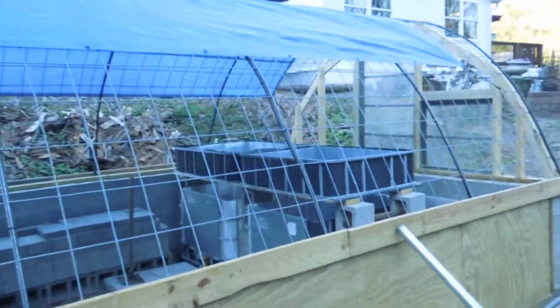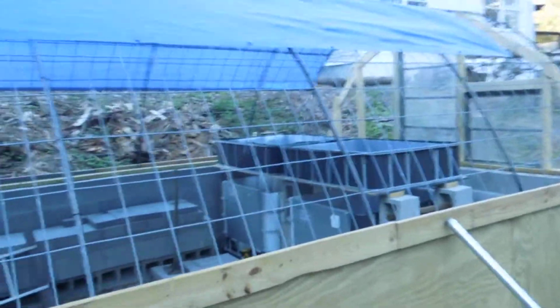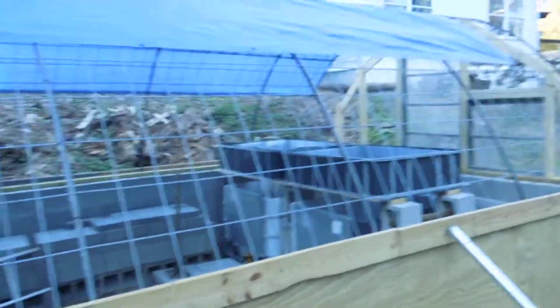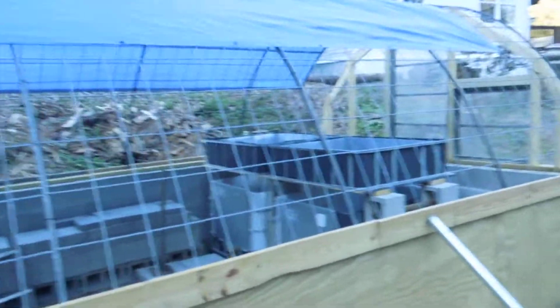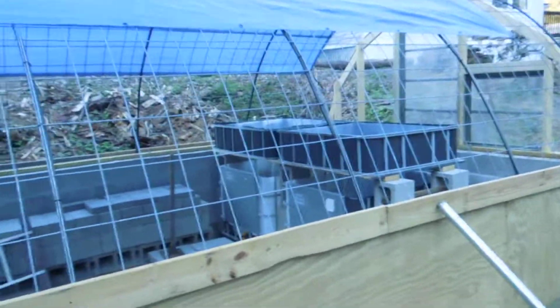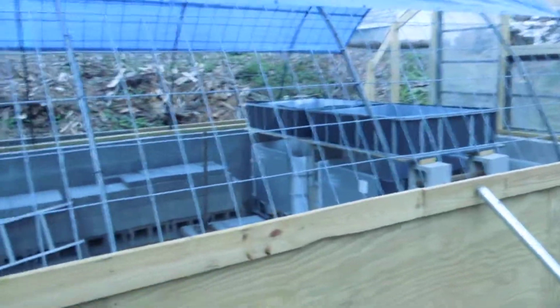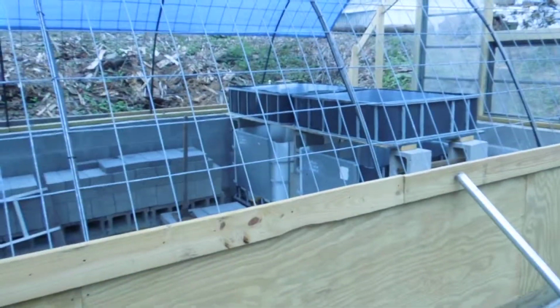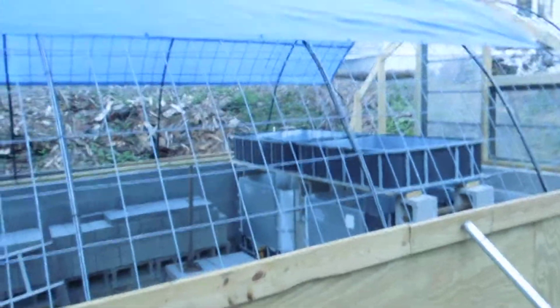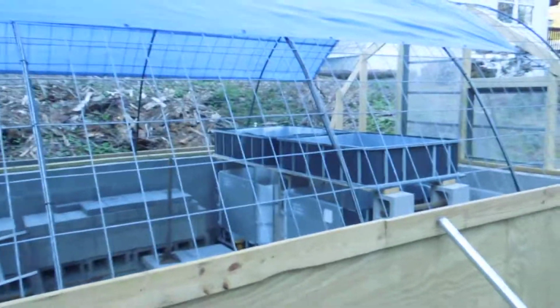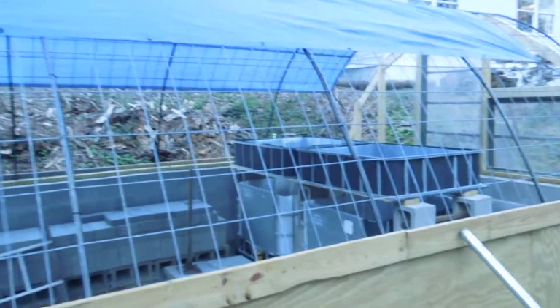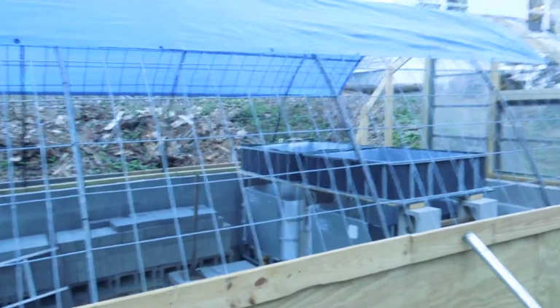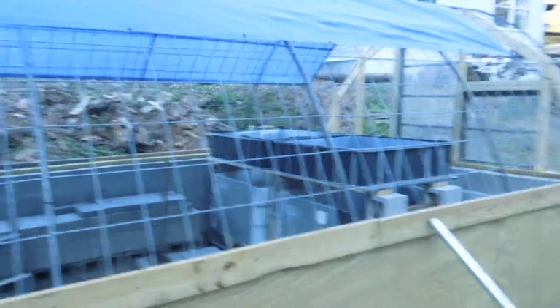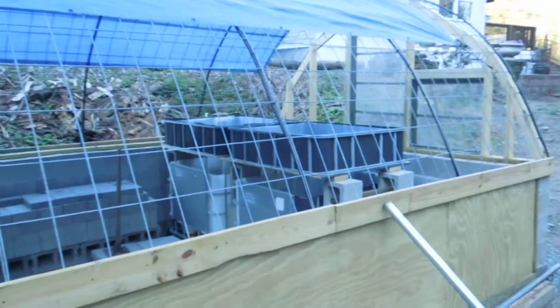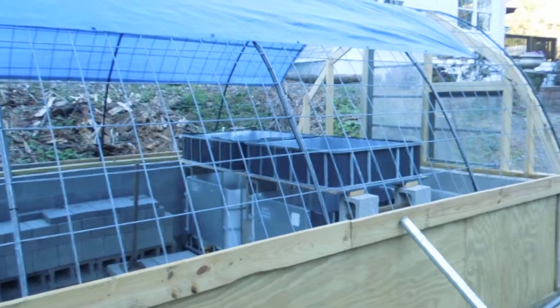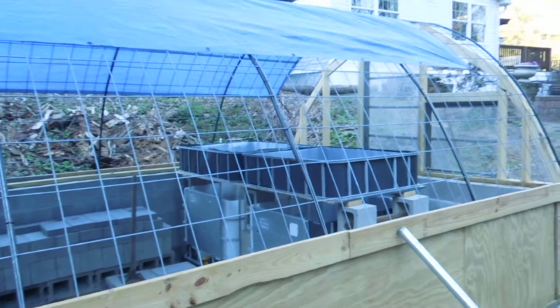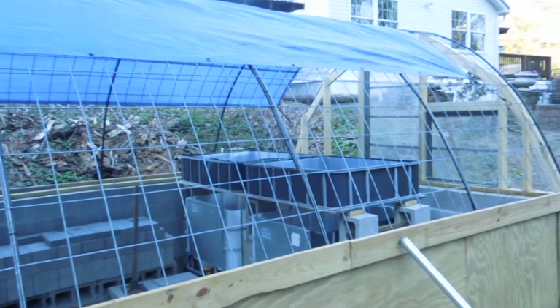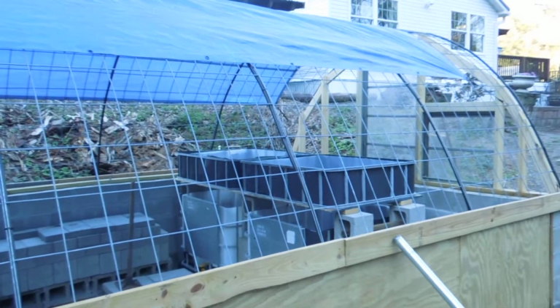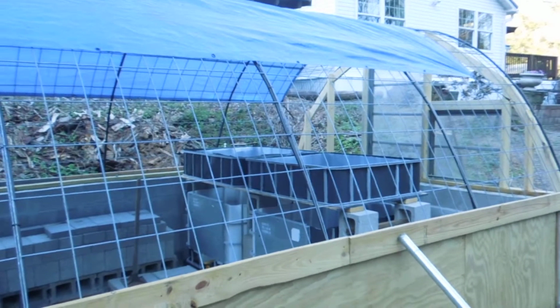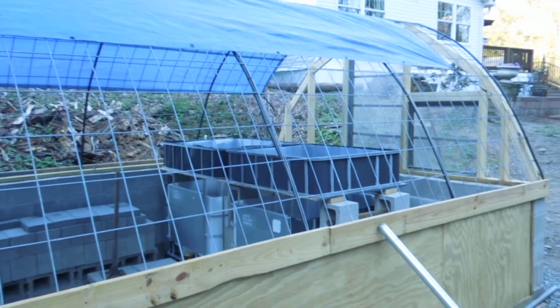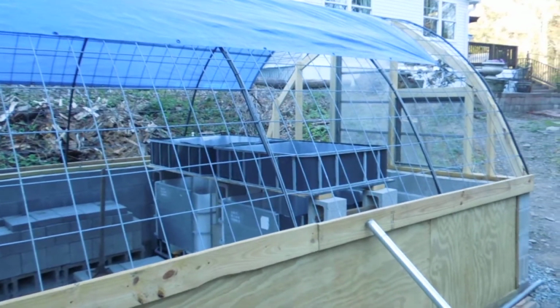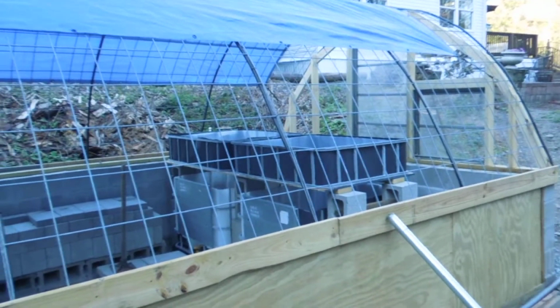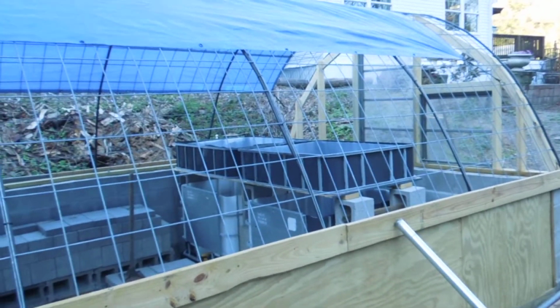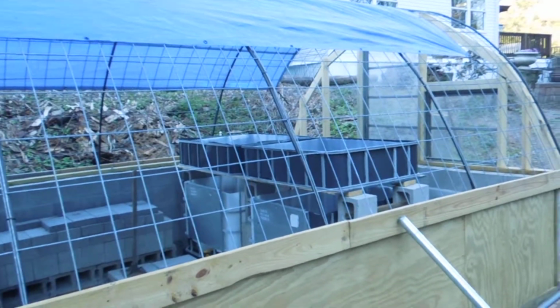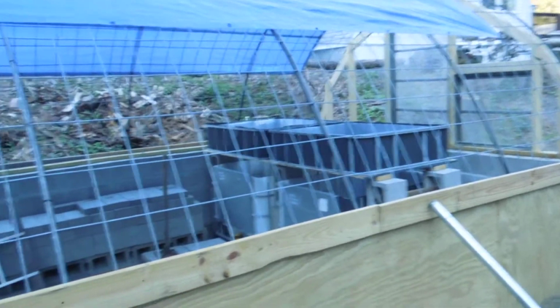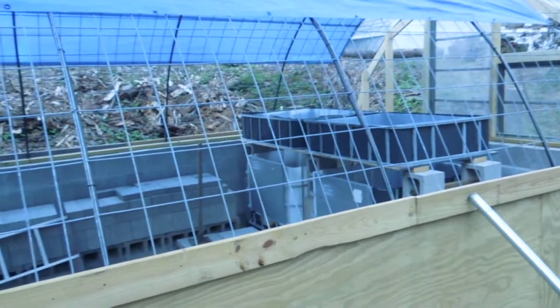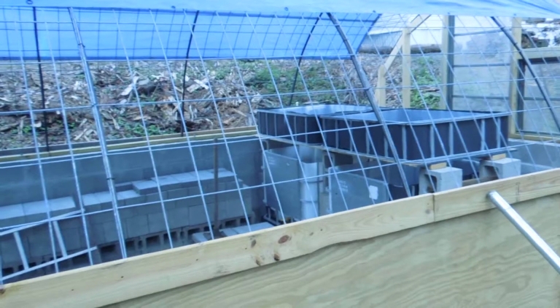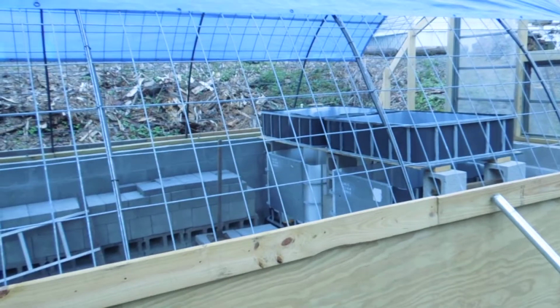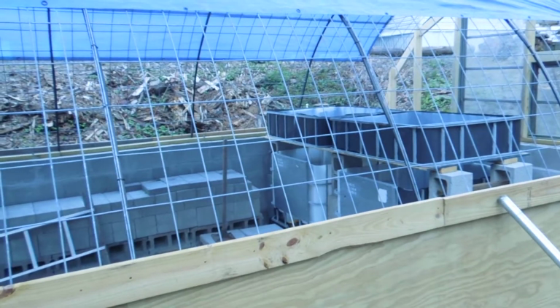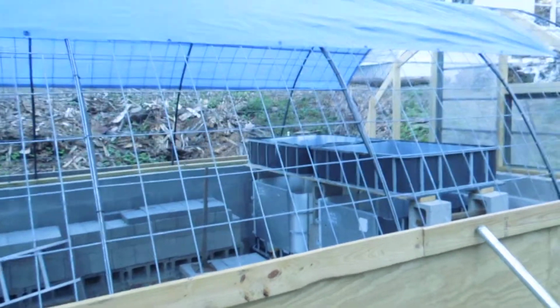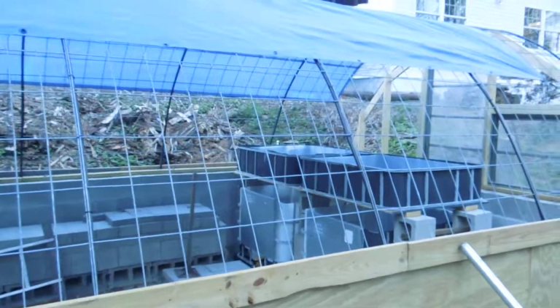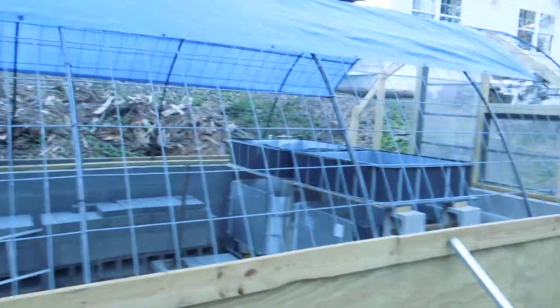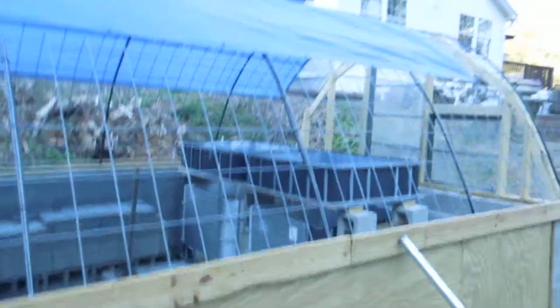It's a greenhouse that you can build for twelve hundred and fifty dollars. When I get done with it and have all of the costs, I'll add it all up and that's what I'll call it — of course, minus my labor, but my labor is cheap.